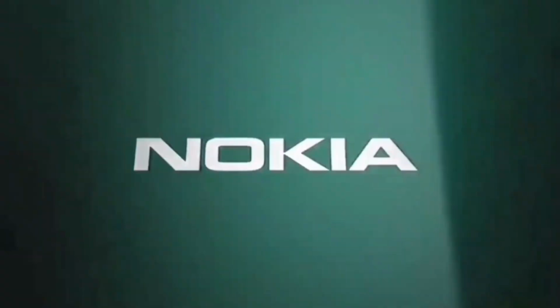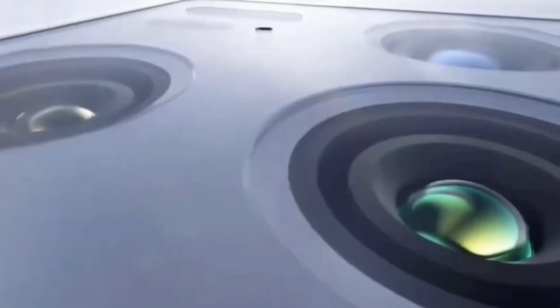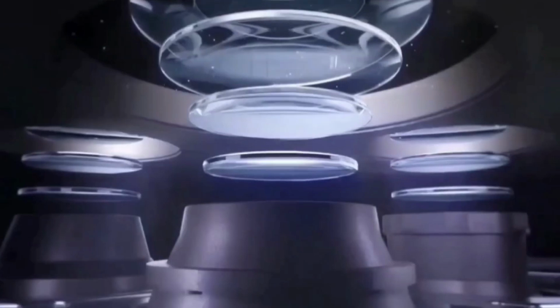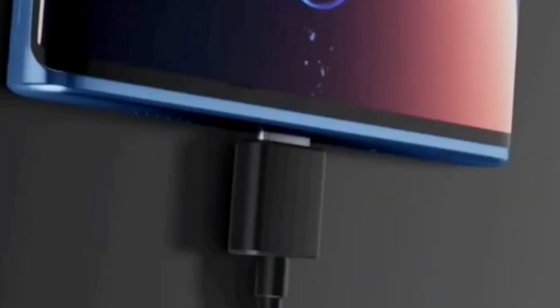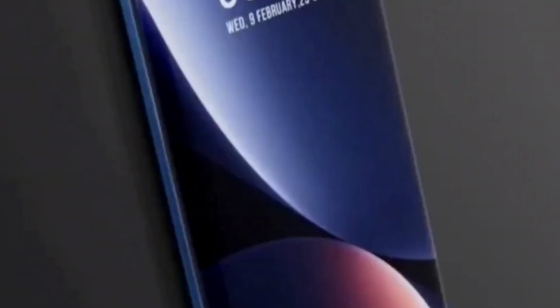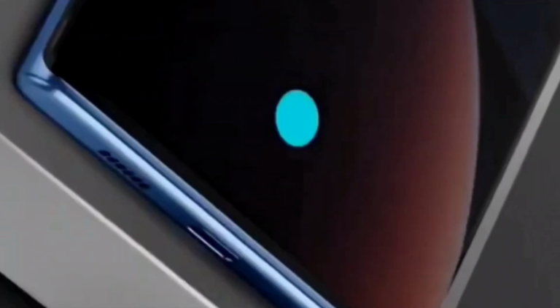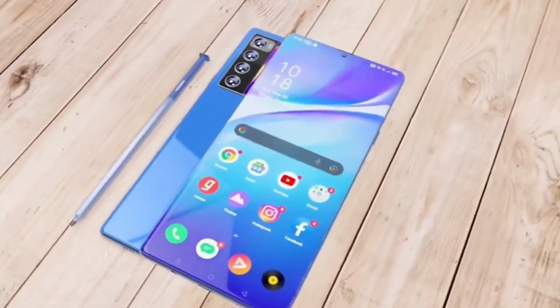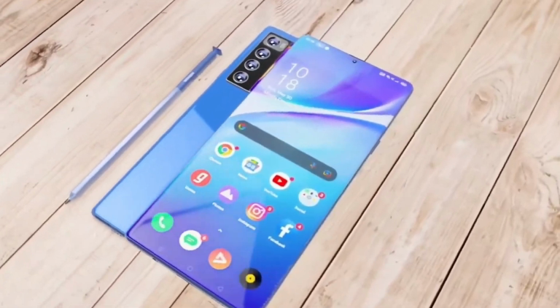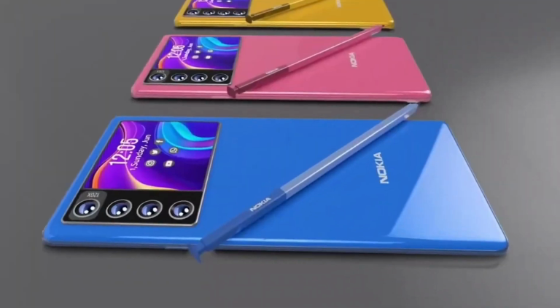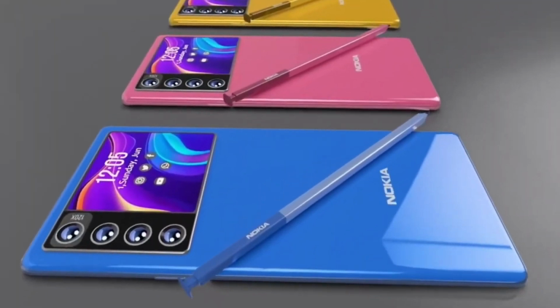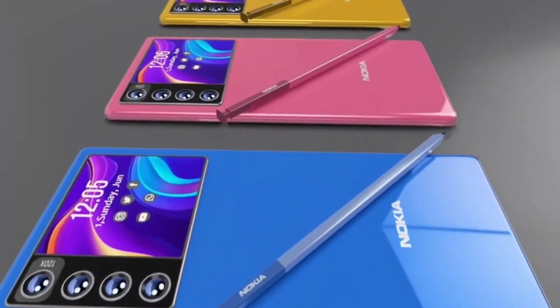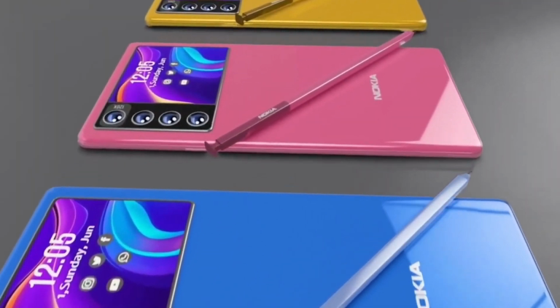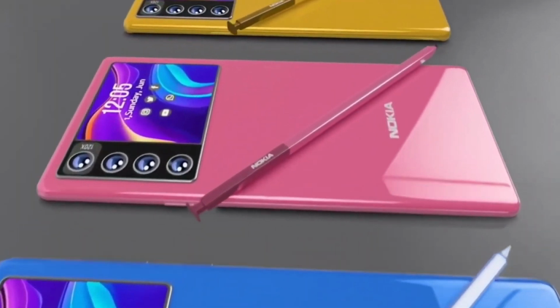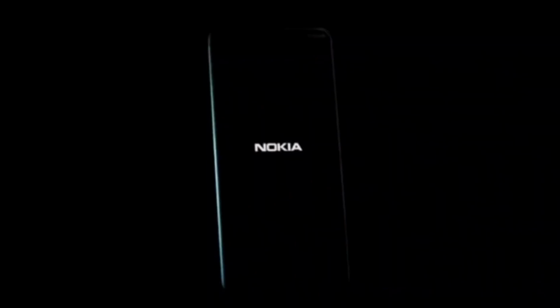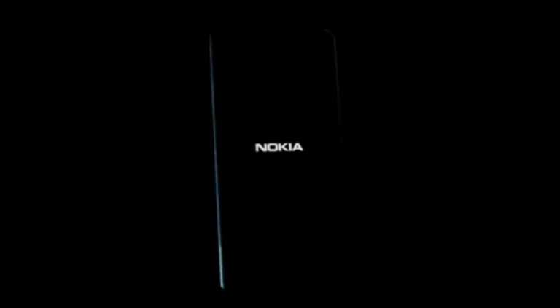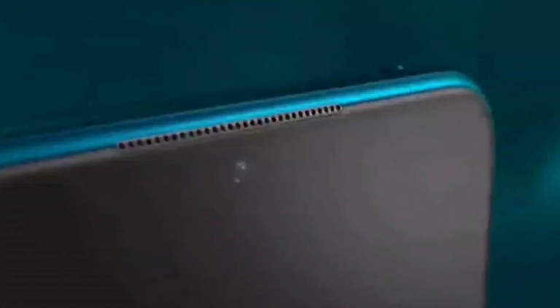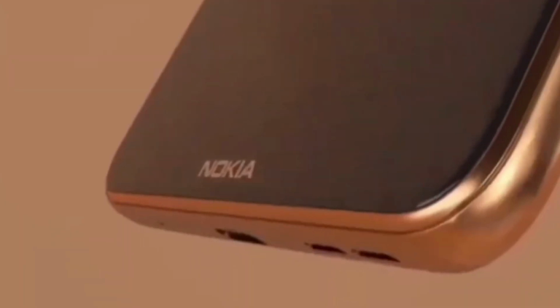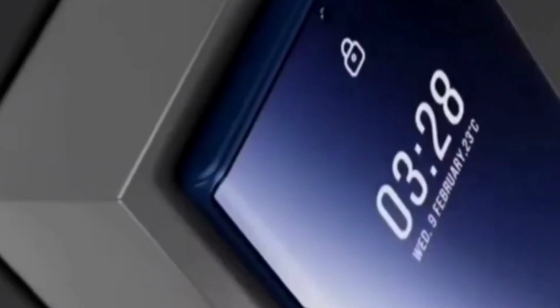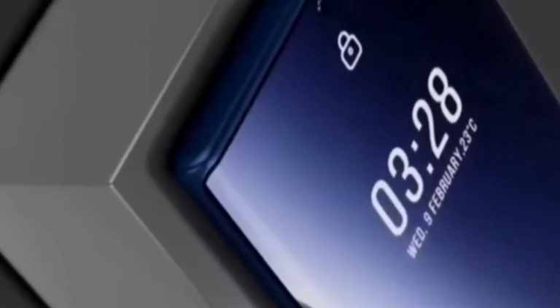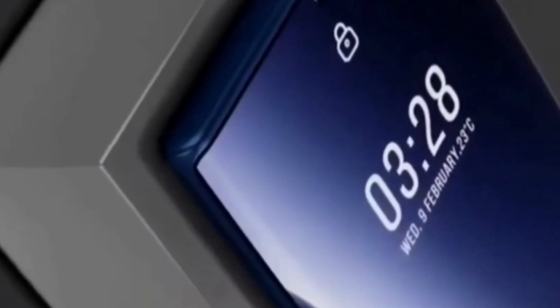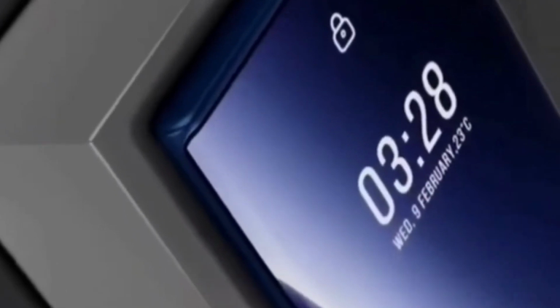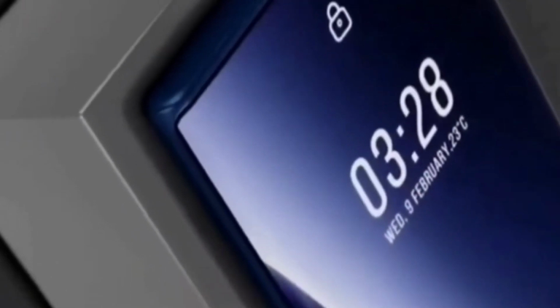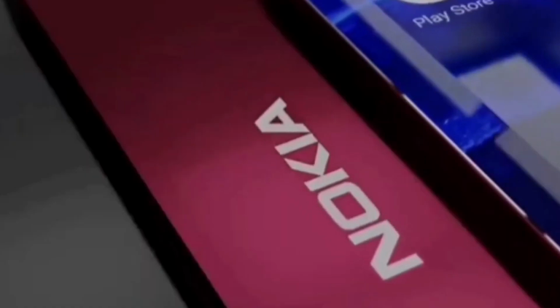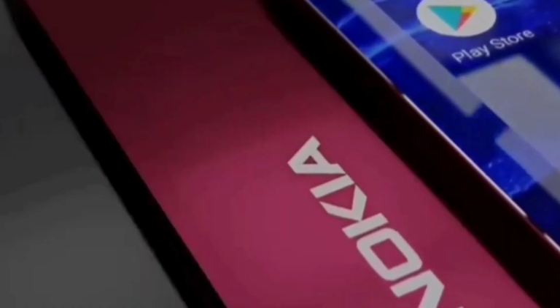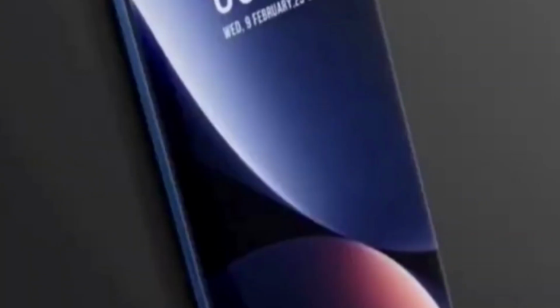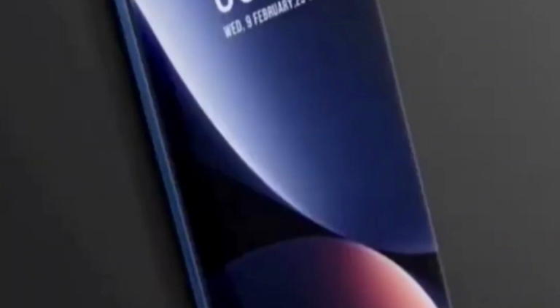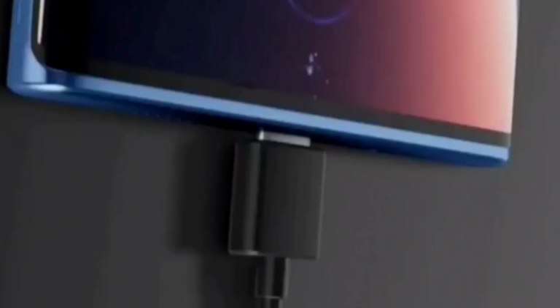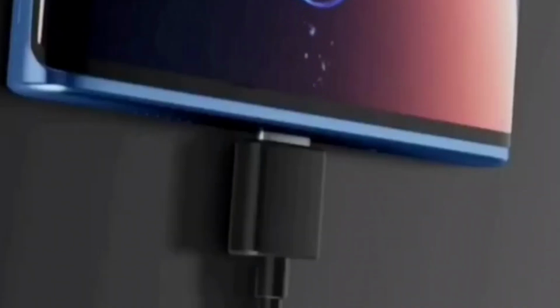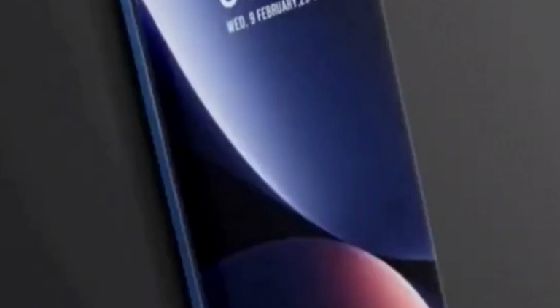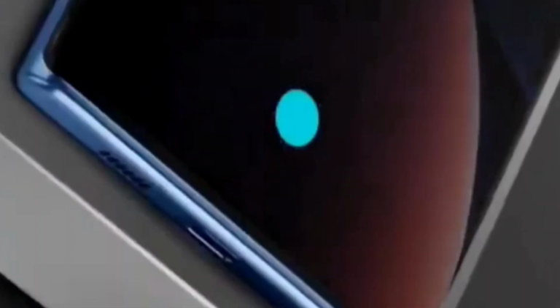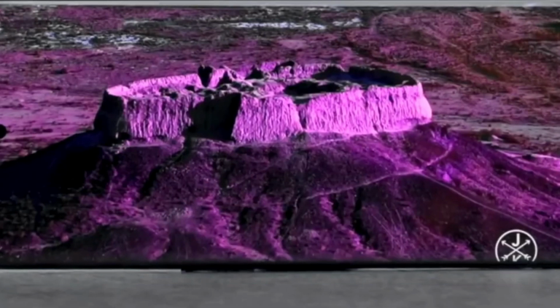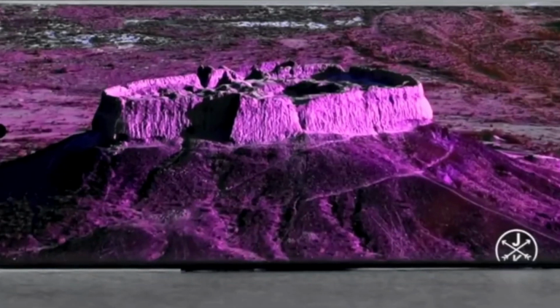The Nokia X5G stands out with its impressive 100MP quad camera setup, ensuring exceptional photography quality. It is powered by the Qualcomm Snapdragon 8 Plus Gen 1 chipset.